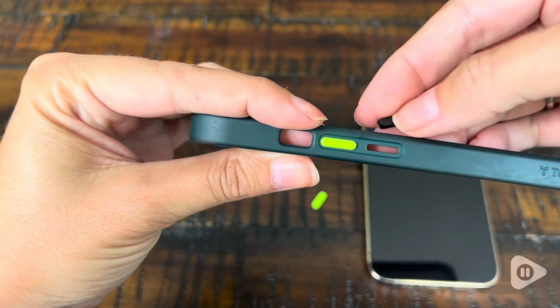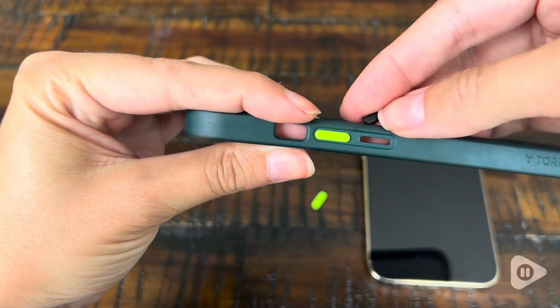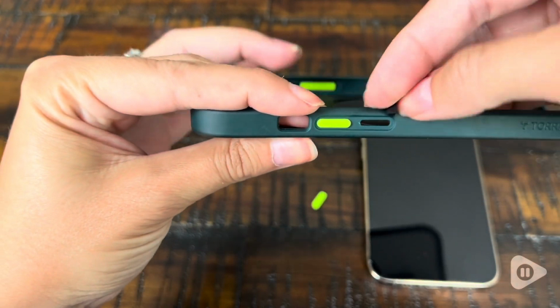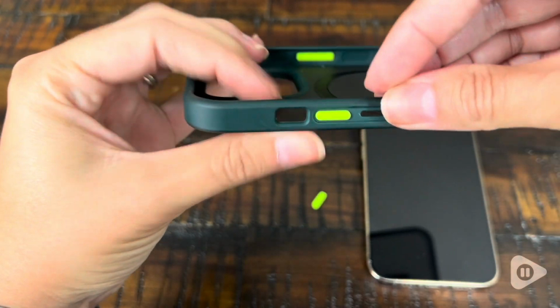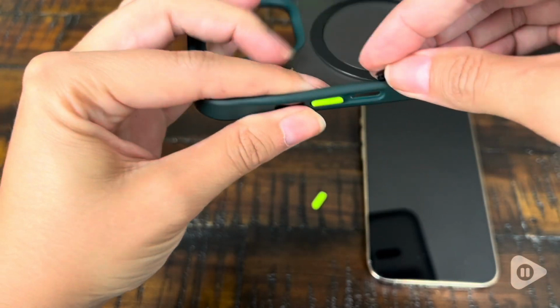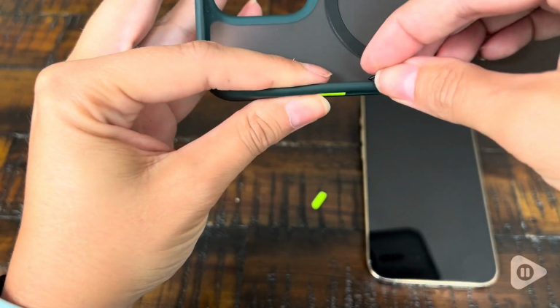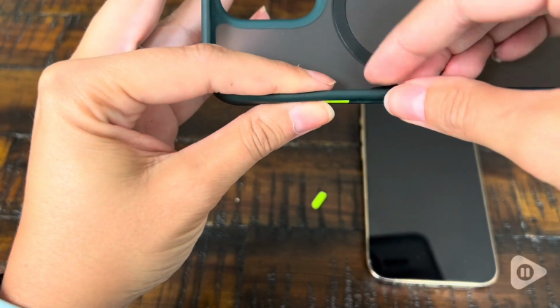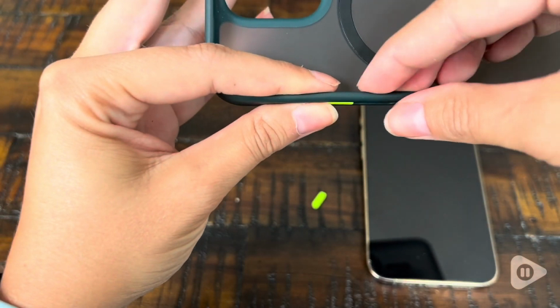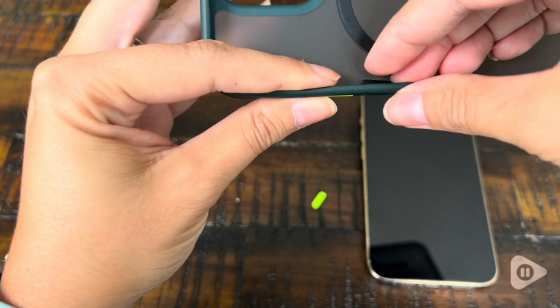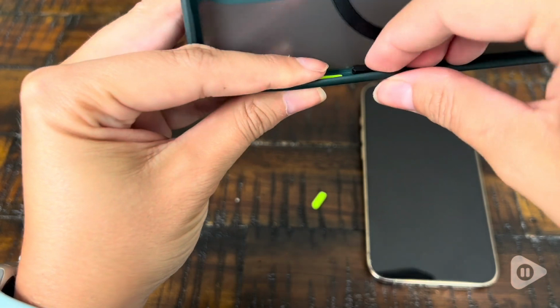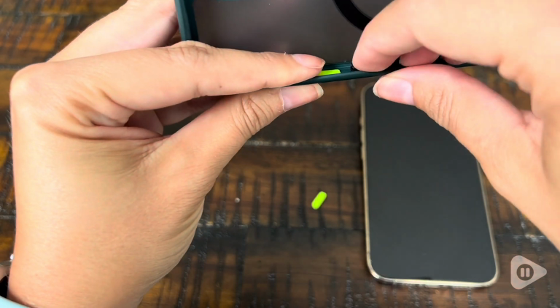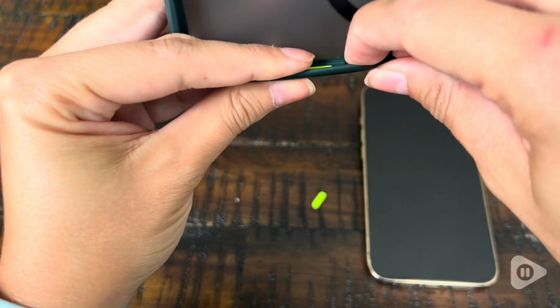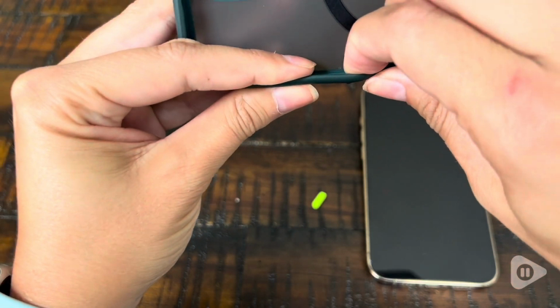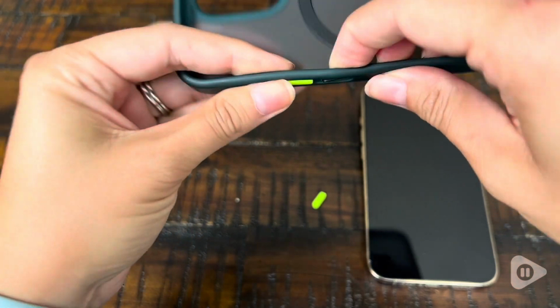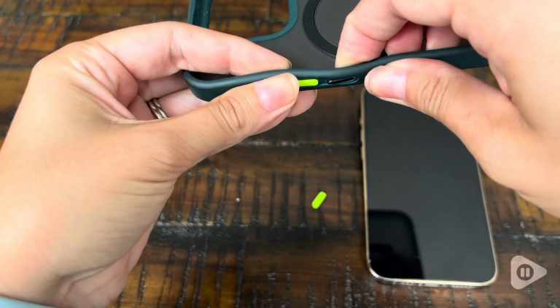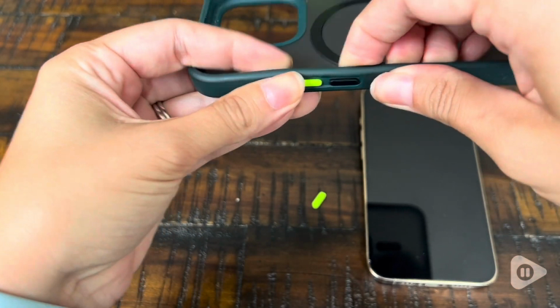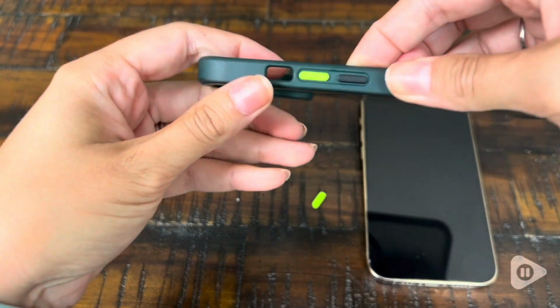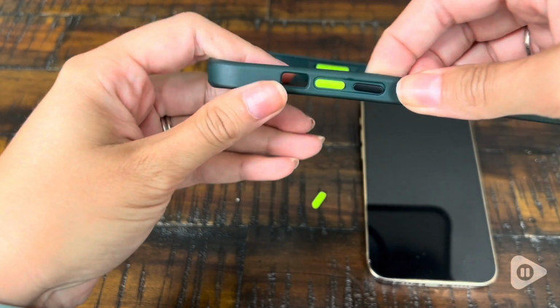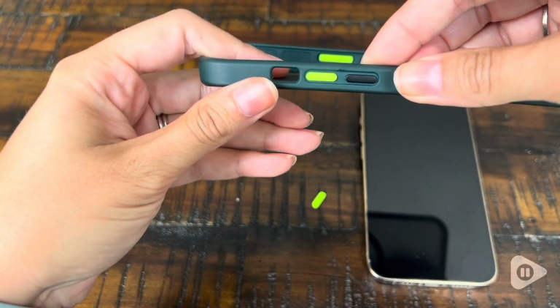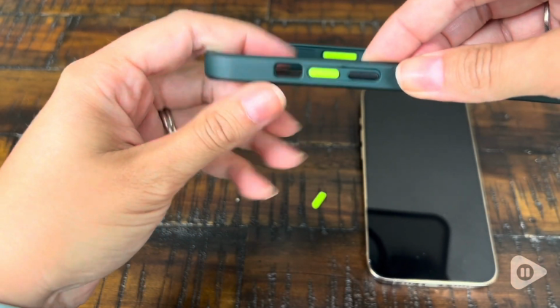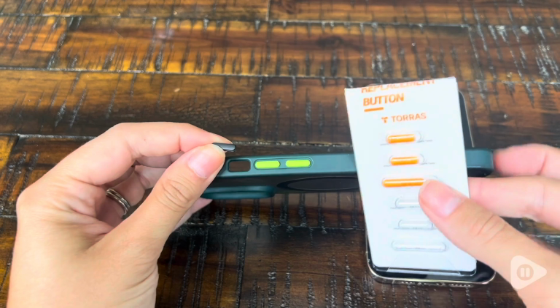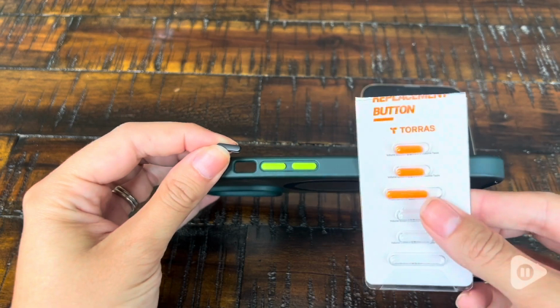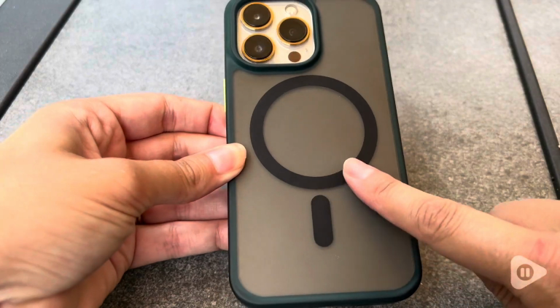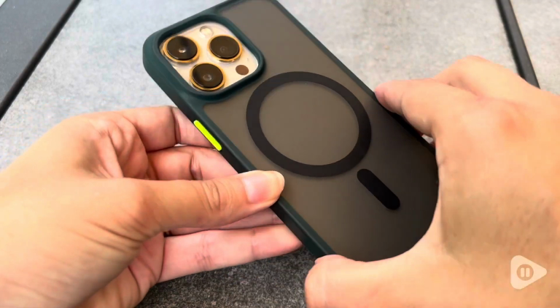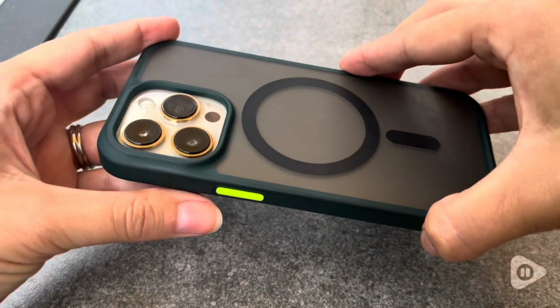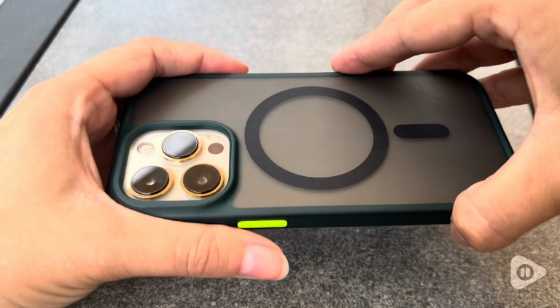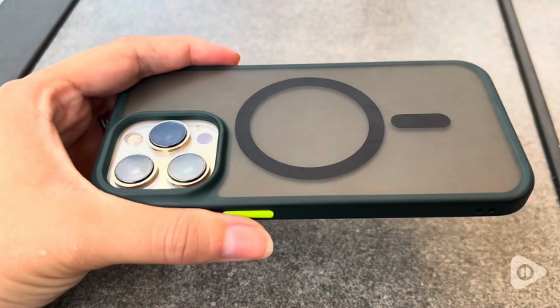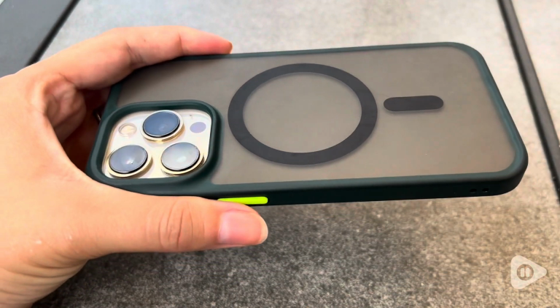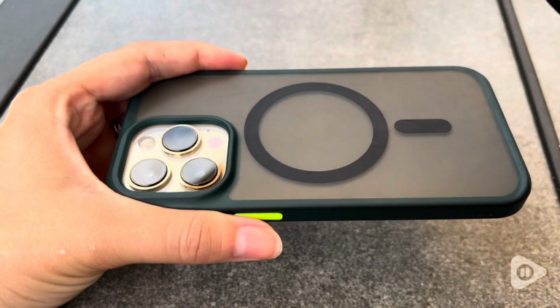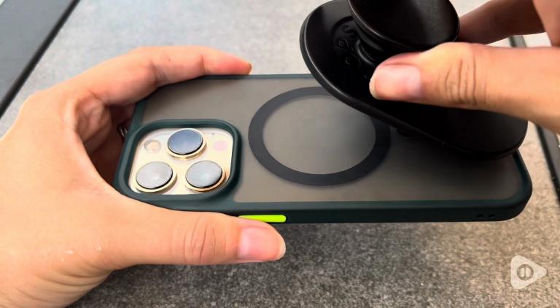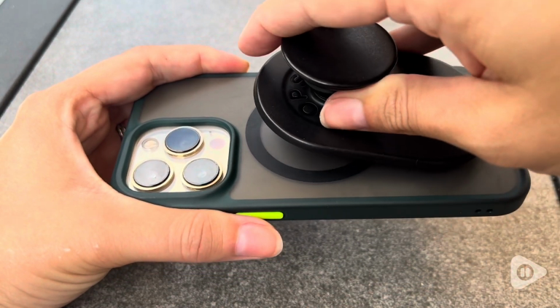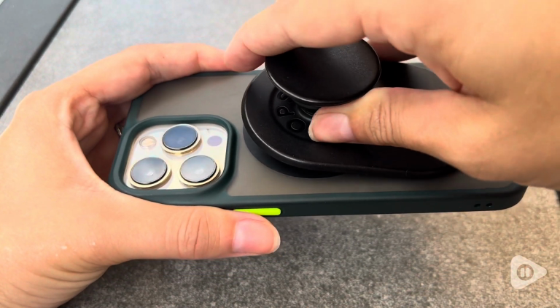It's really cool too that these actually have interchangeable buttons on the side. Mine has the lime green color, but it also comes with black and orange buttons that you can interchange as well. This case is compatible with all my MagSafe accessories too.